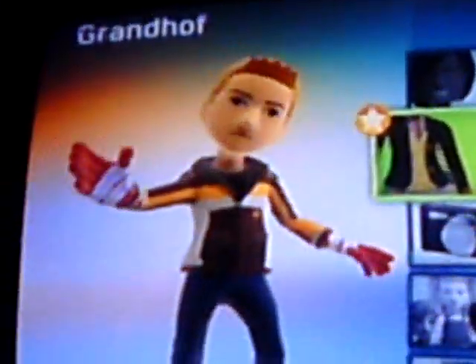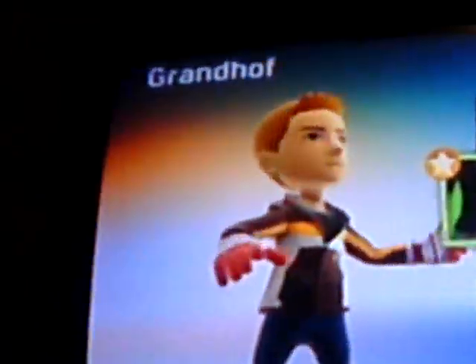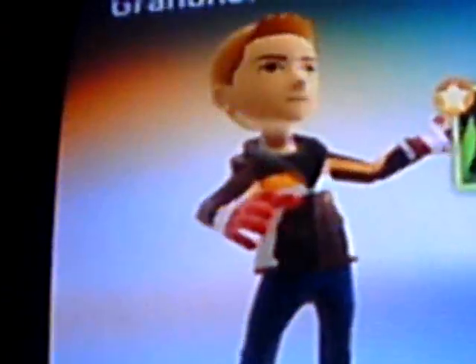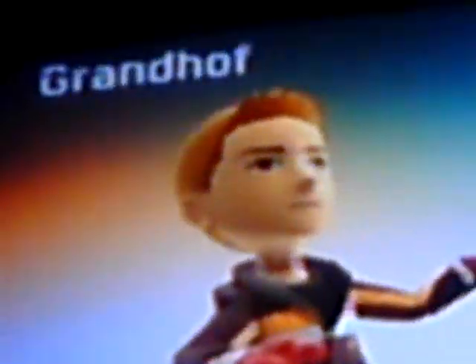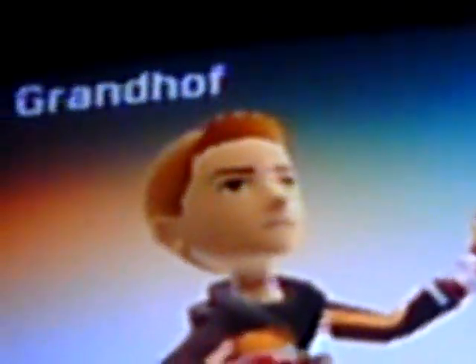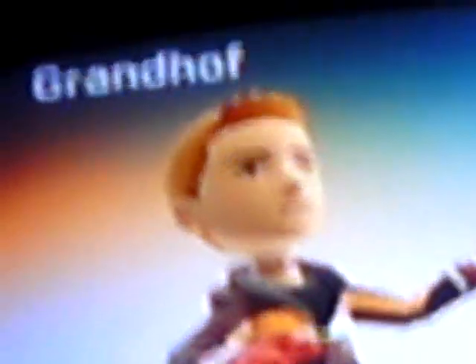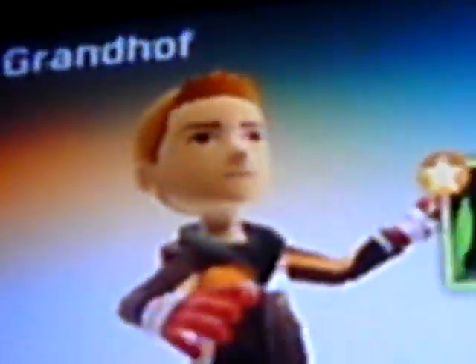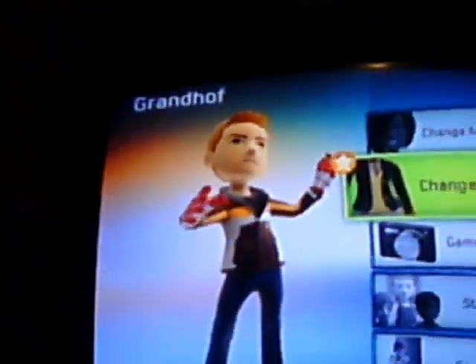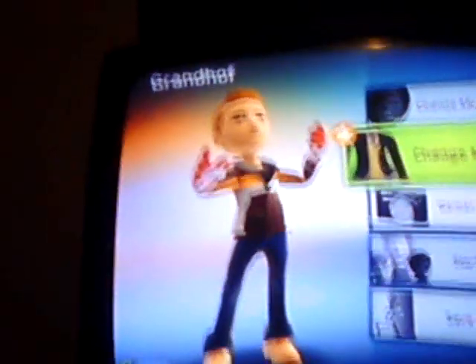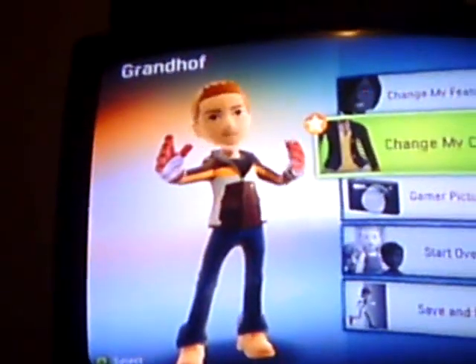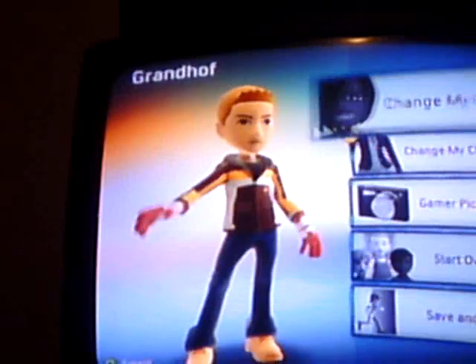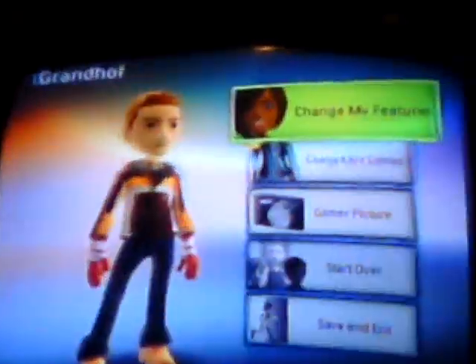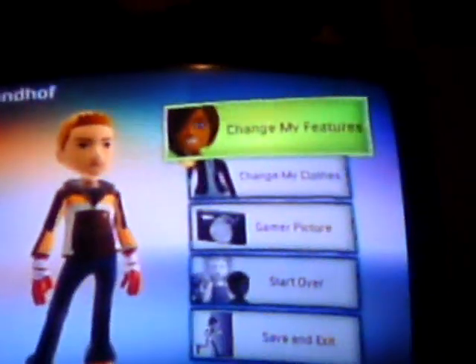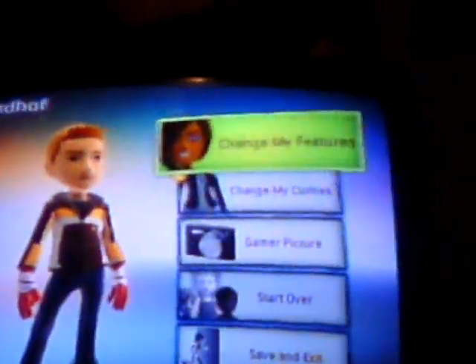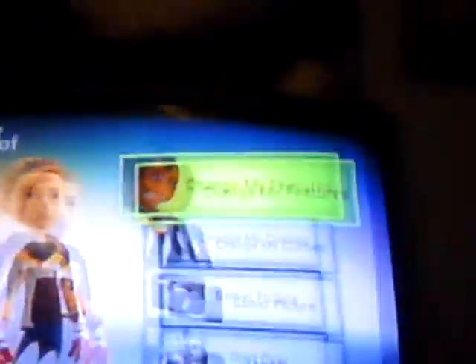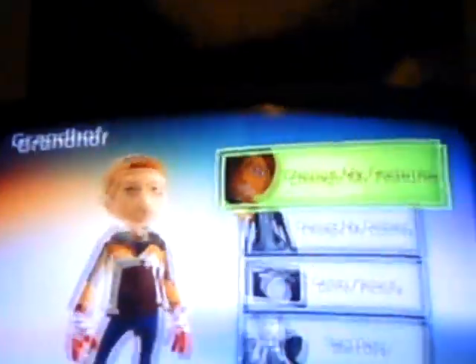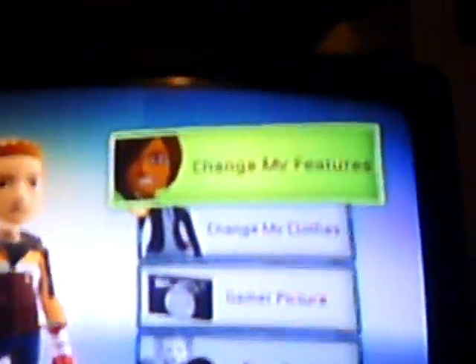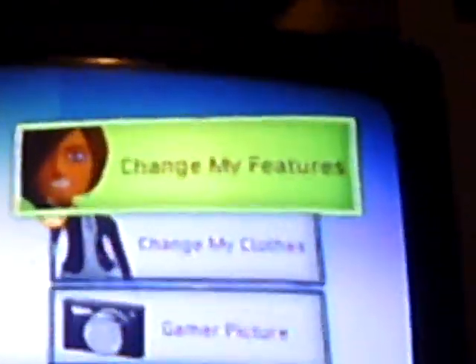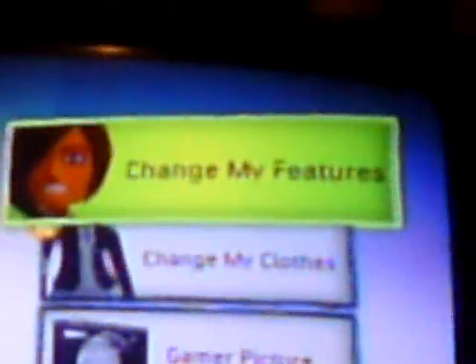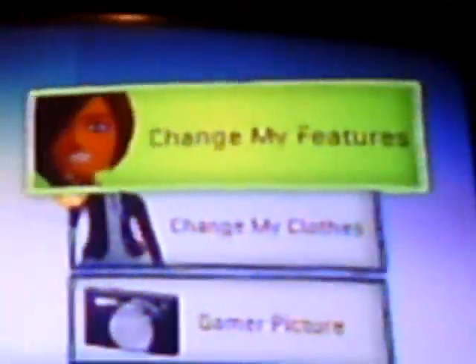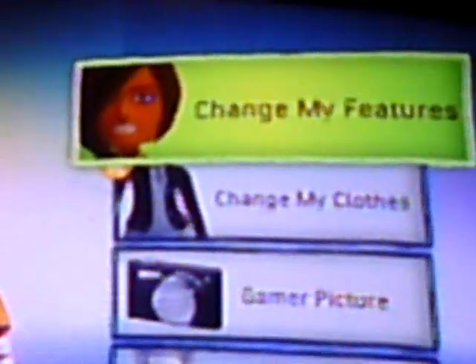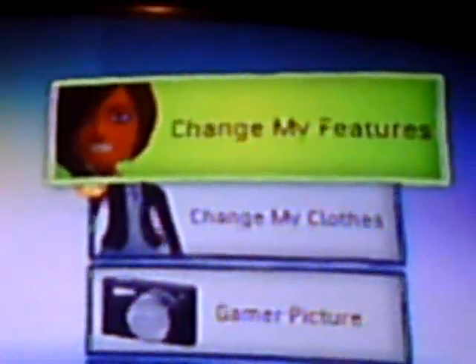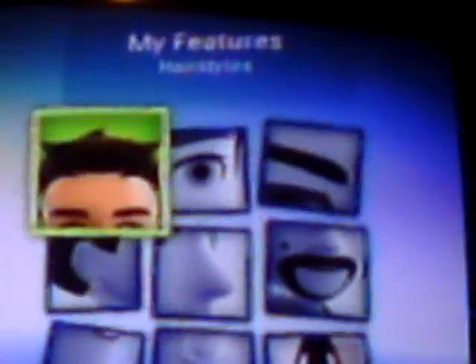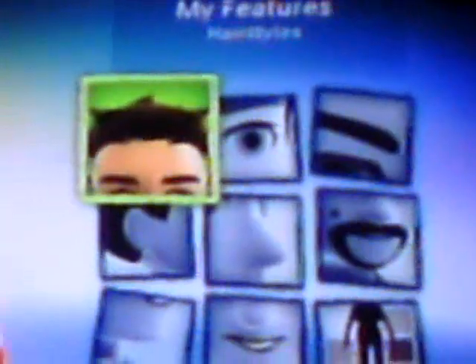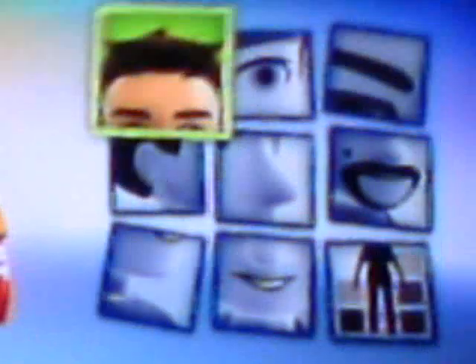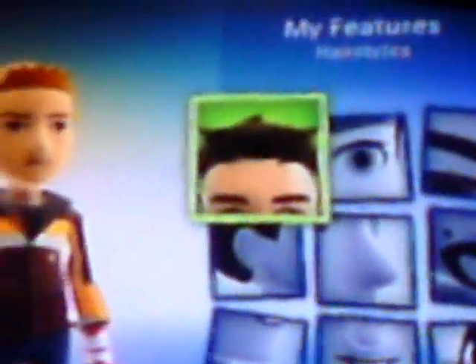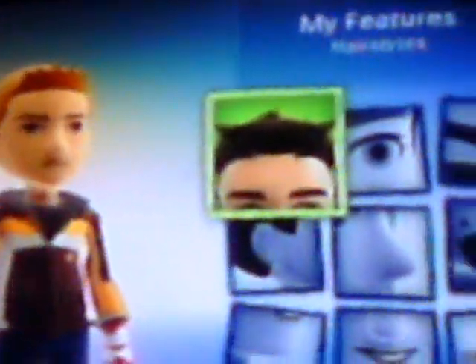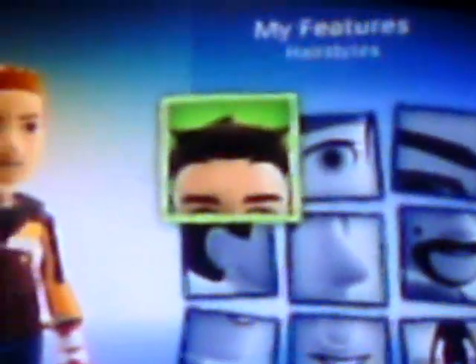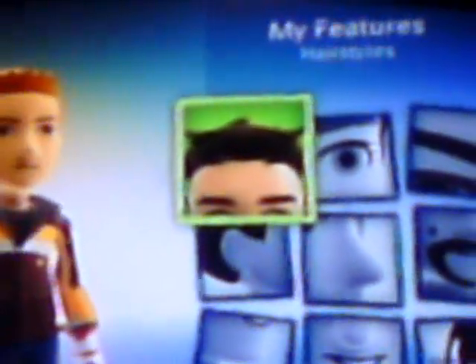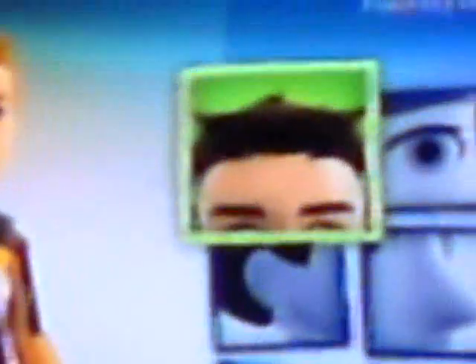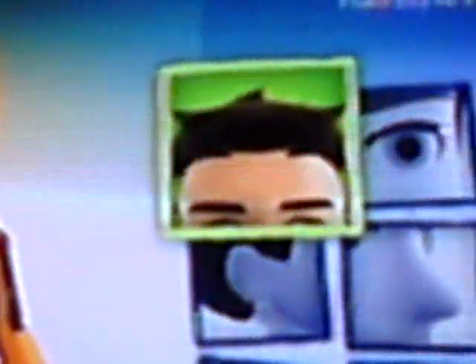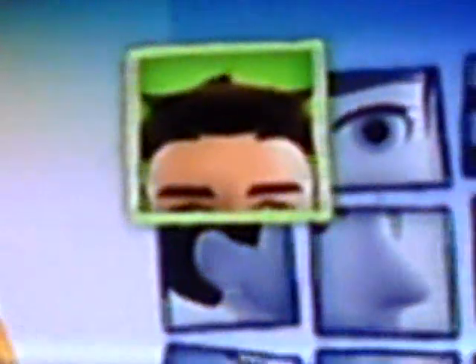Okay, now you can see my hair is orange-ish, and you go to change my features and you leave your hair exactly like that for one minute.